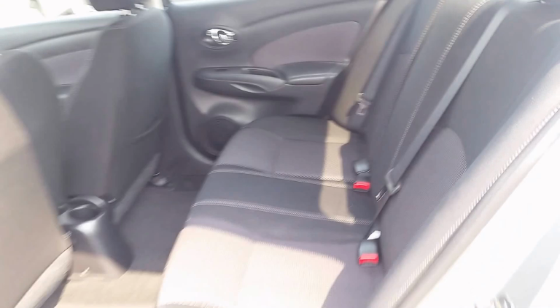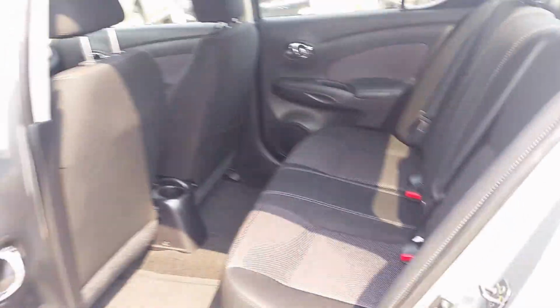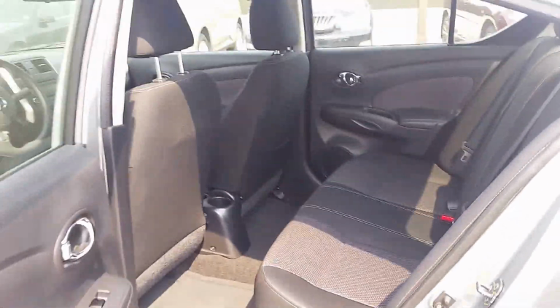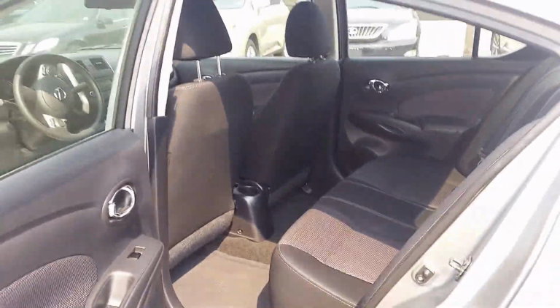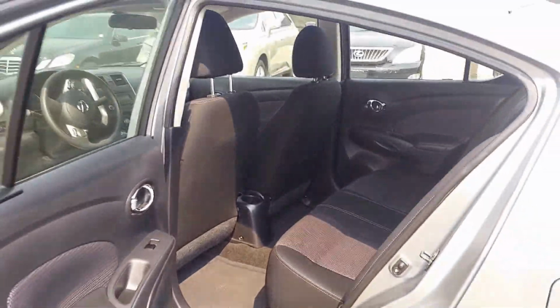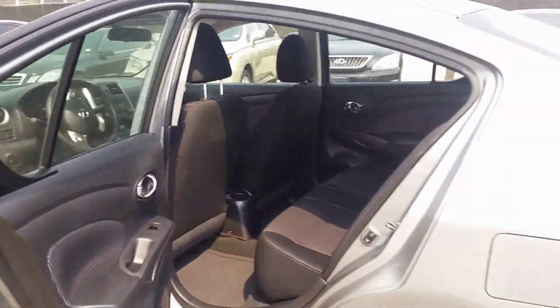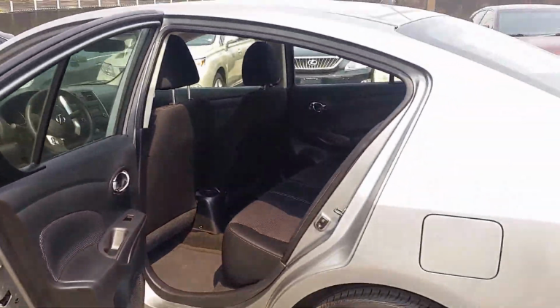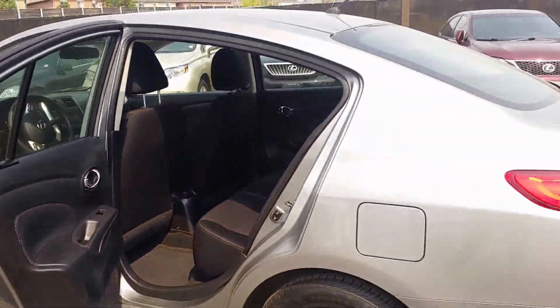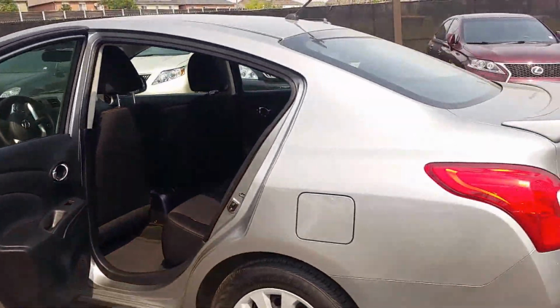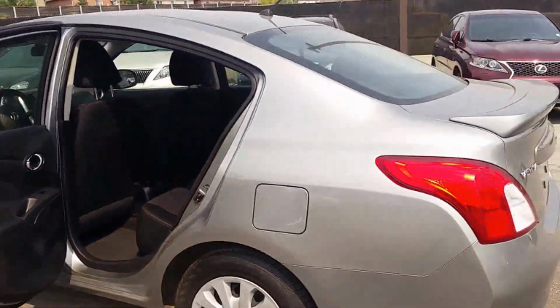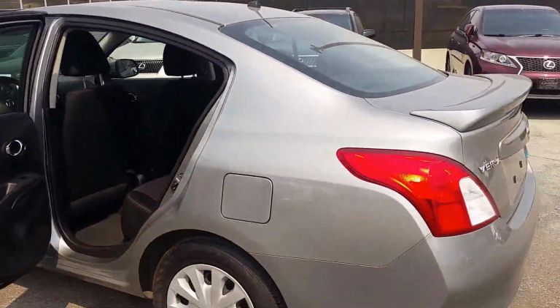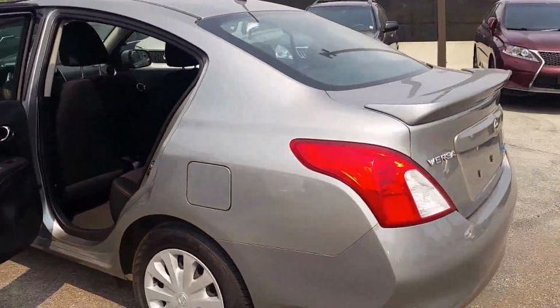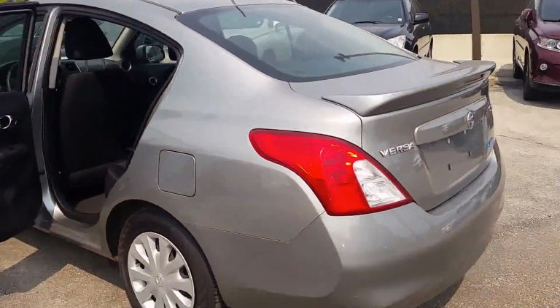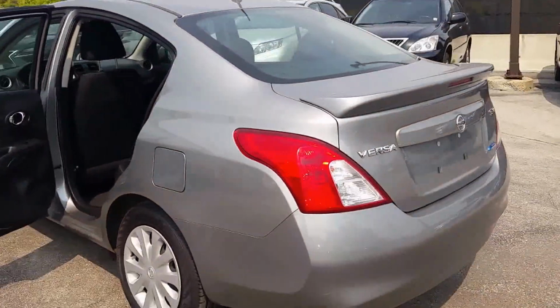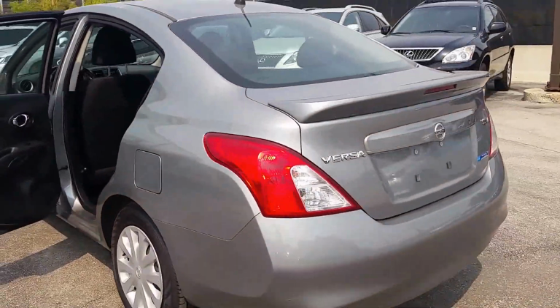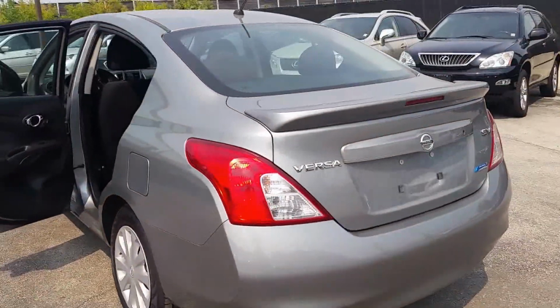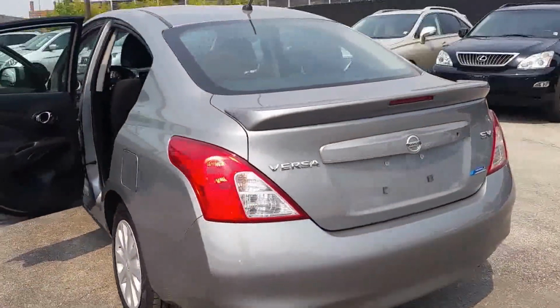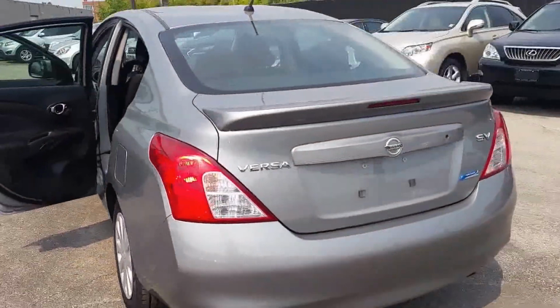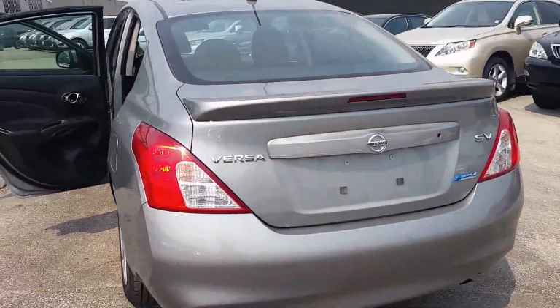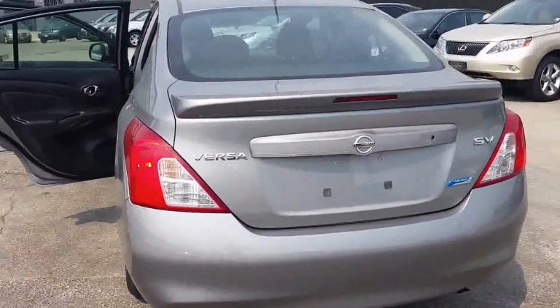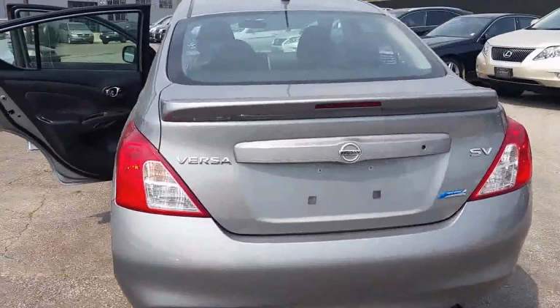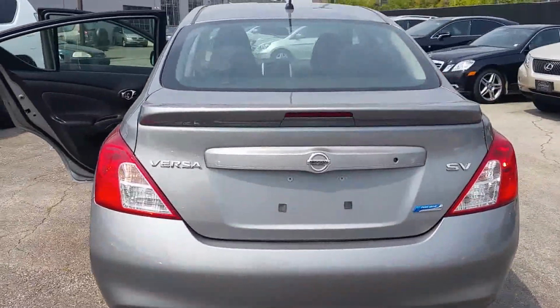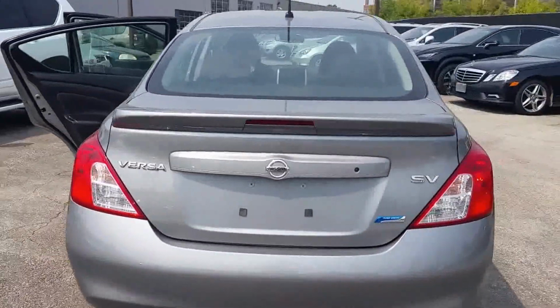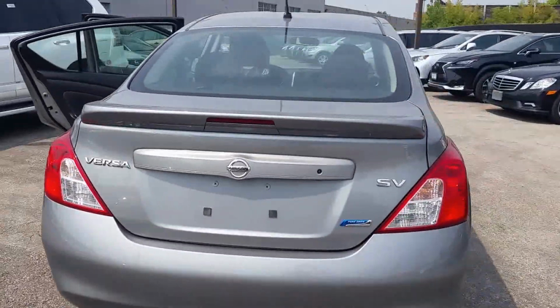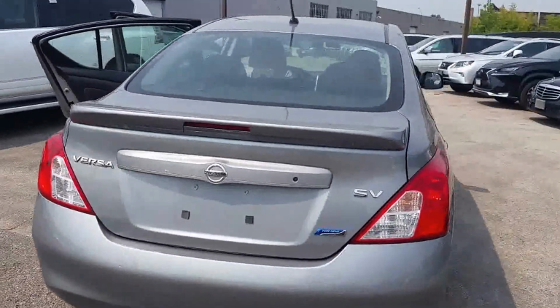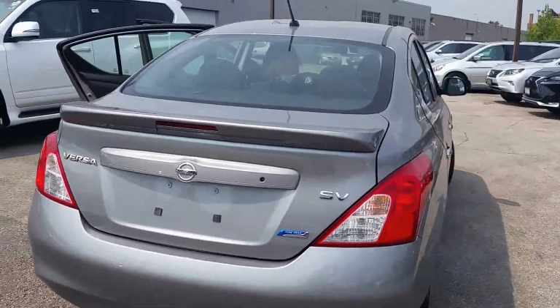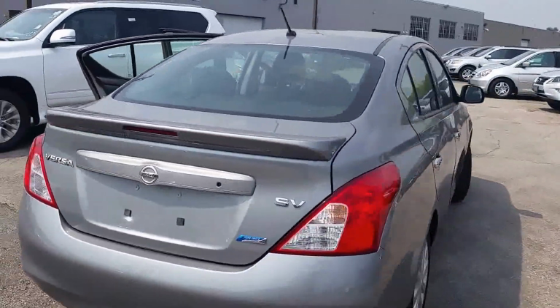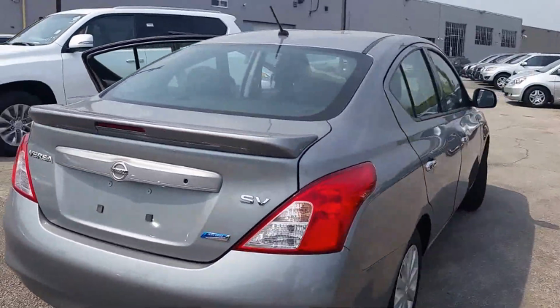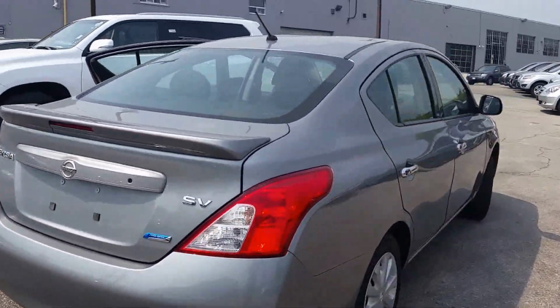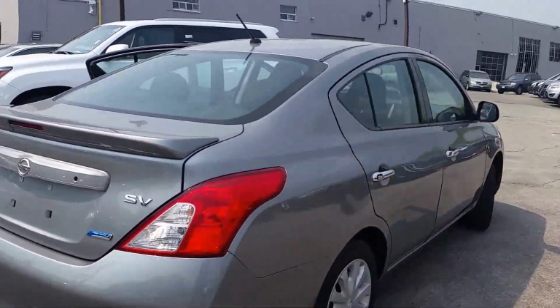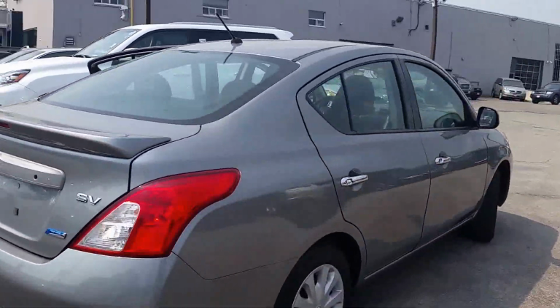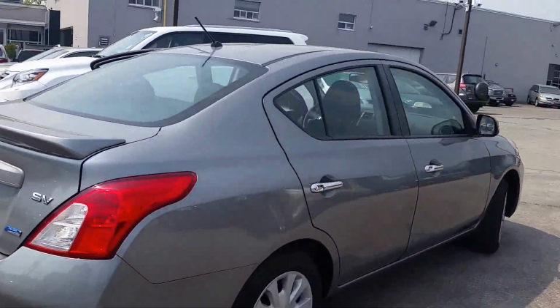As you can see, it's a gray exterior with a black cloth interior. This vehicle is in very good condition.